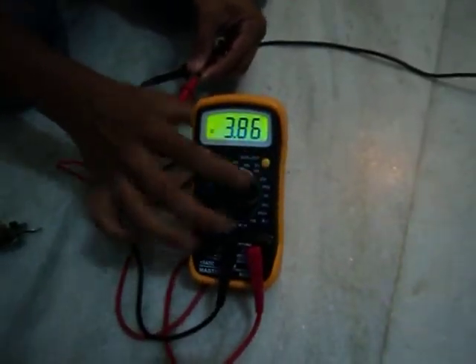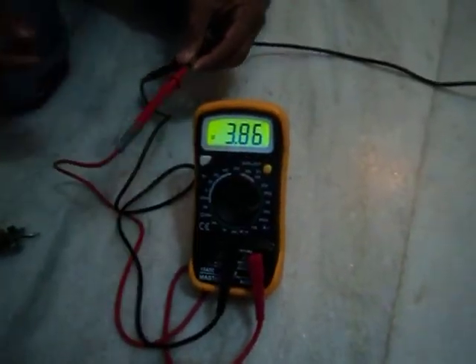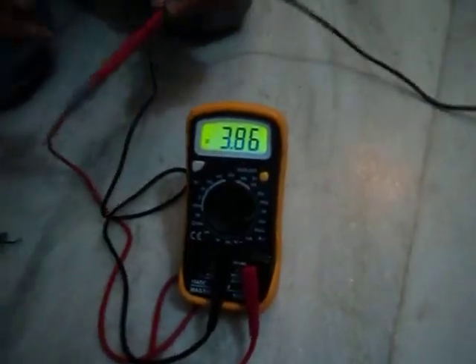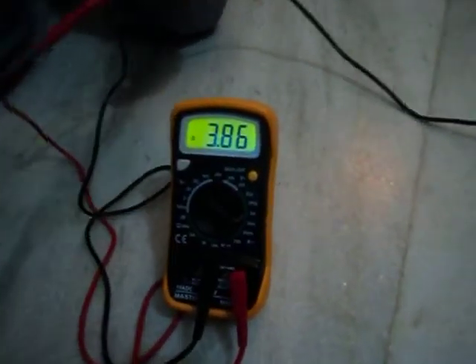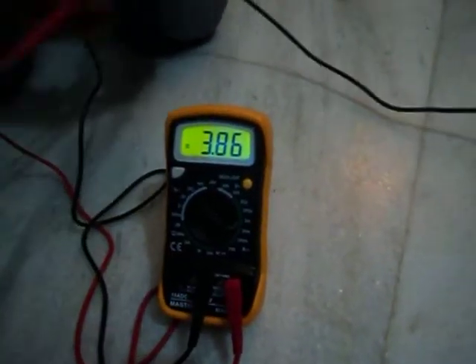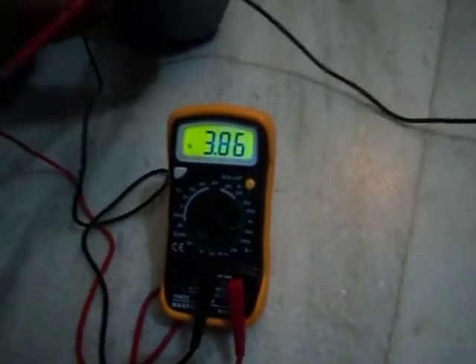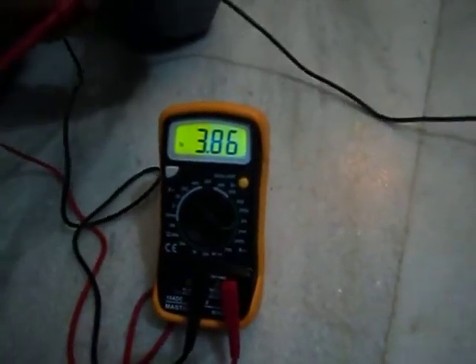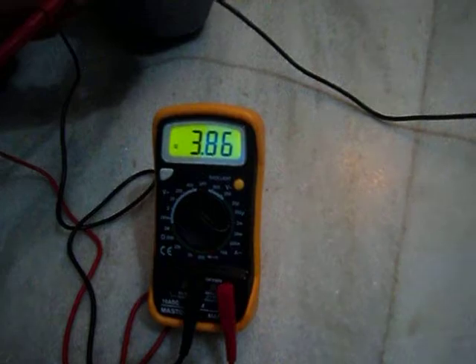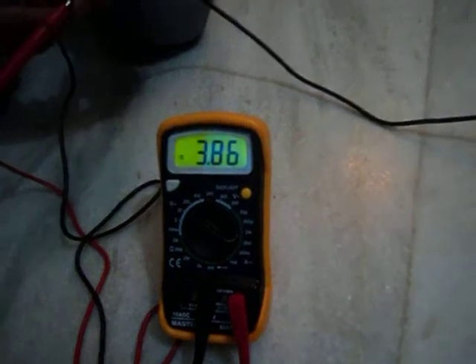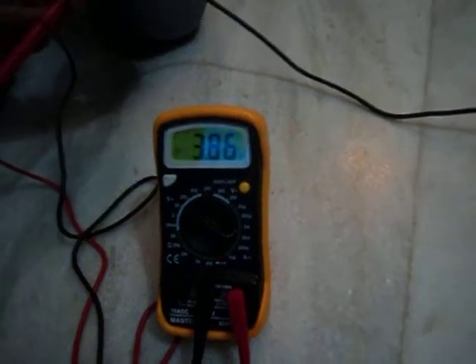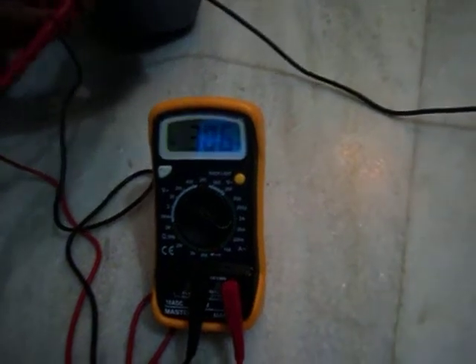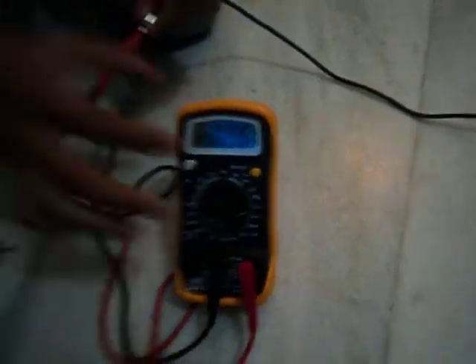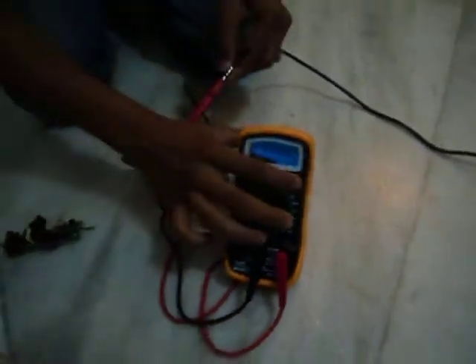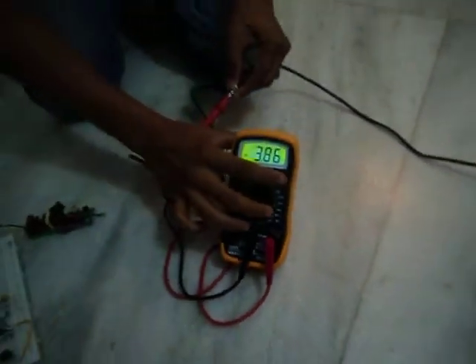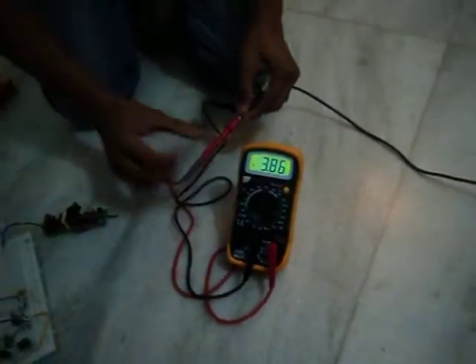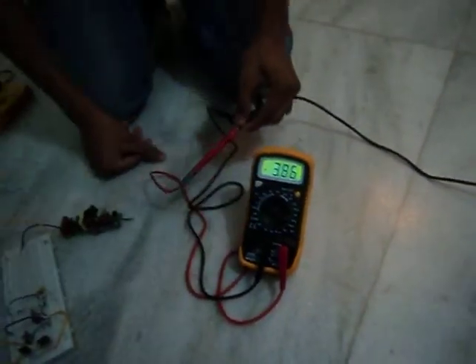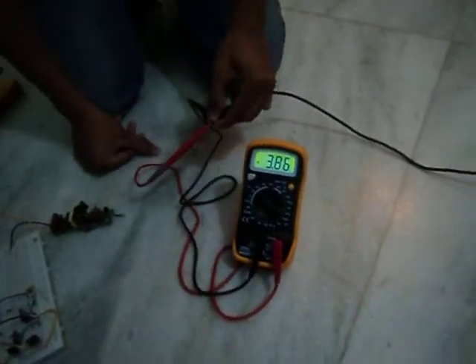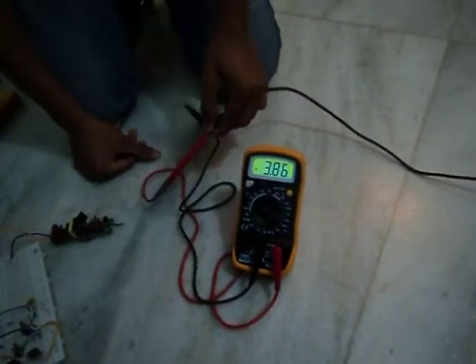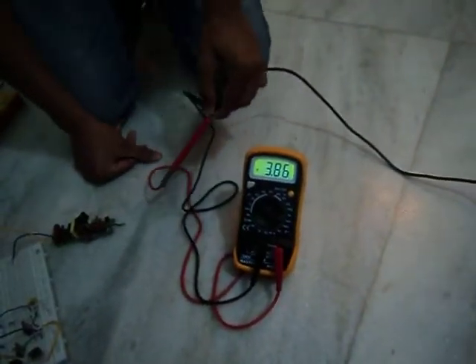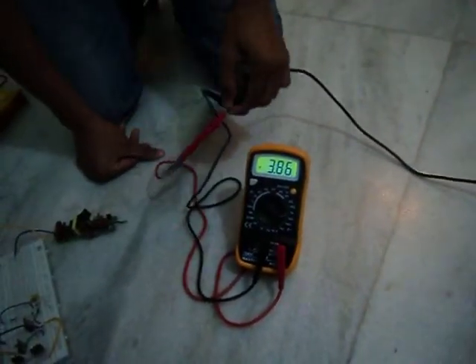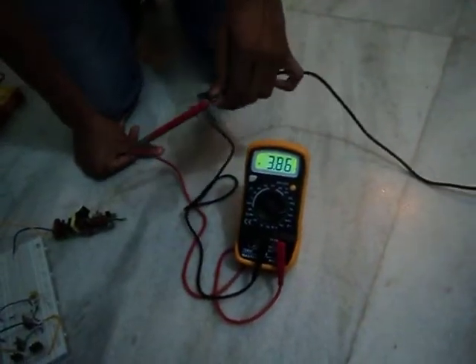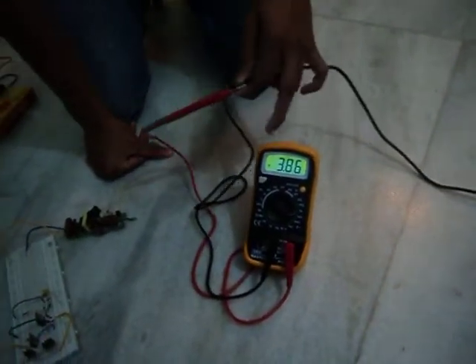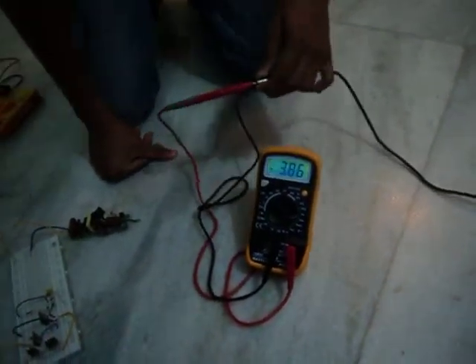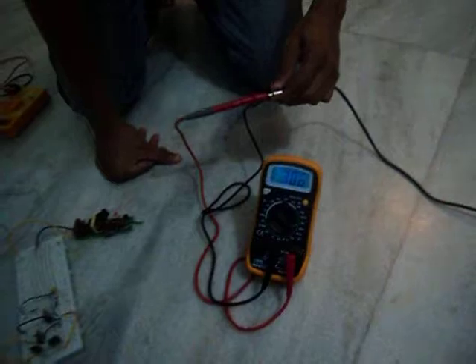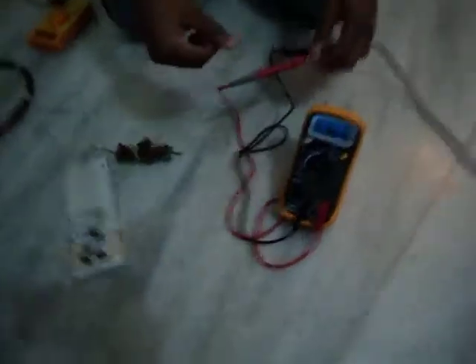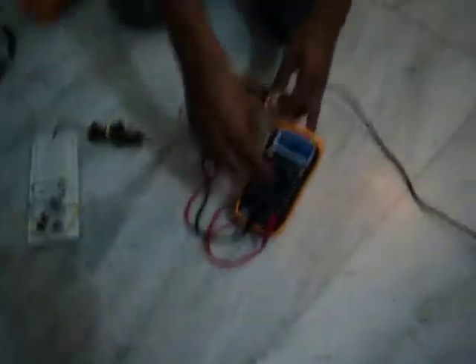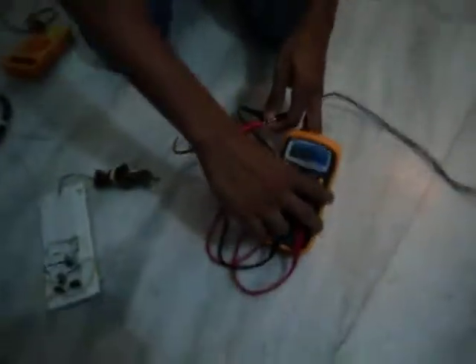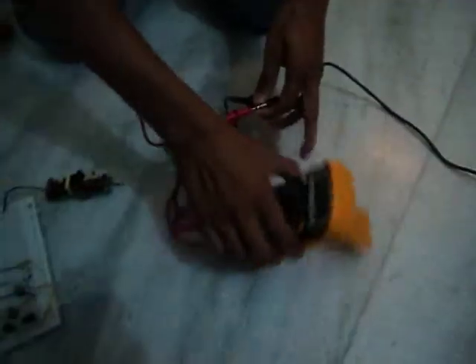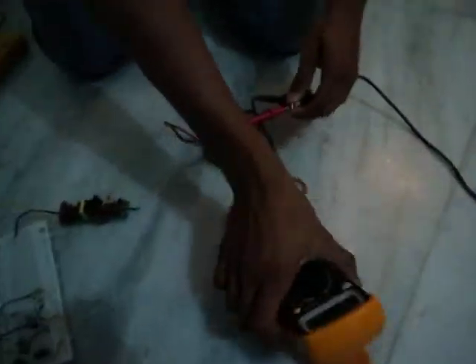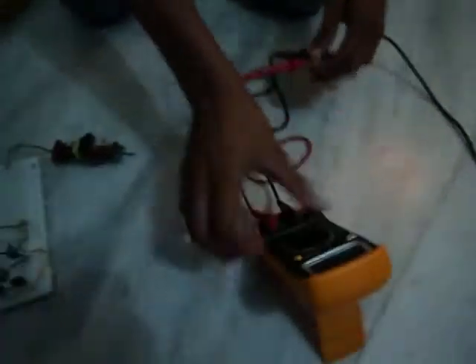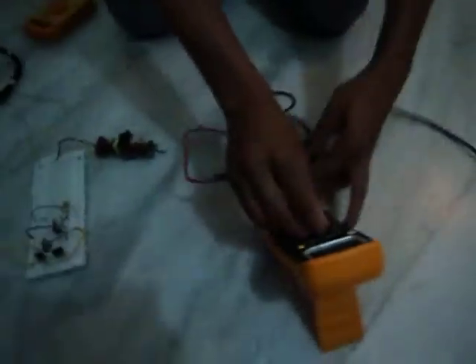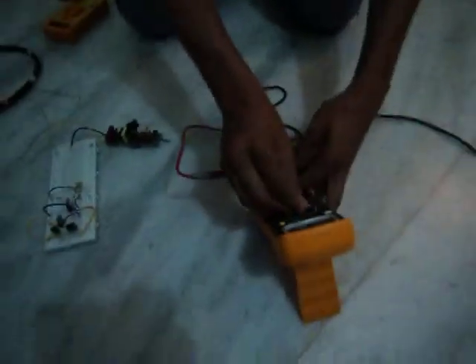I set it in hold mode so you can see it. It is approximately 3.9 volts. So it is the output of my adapter.